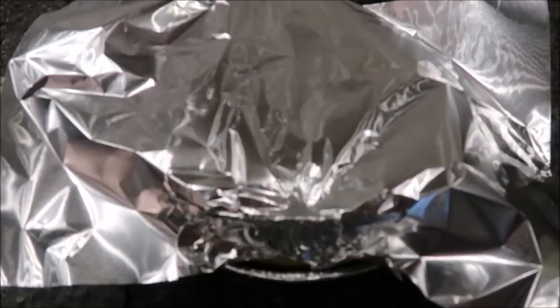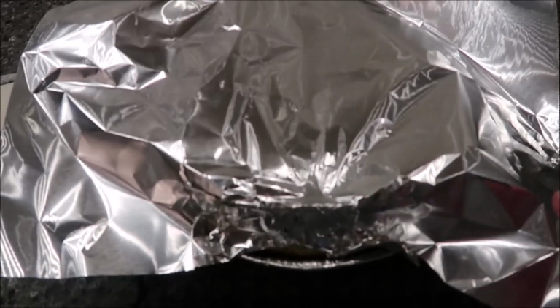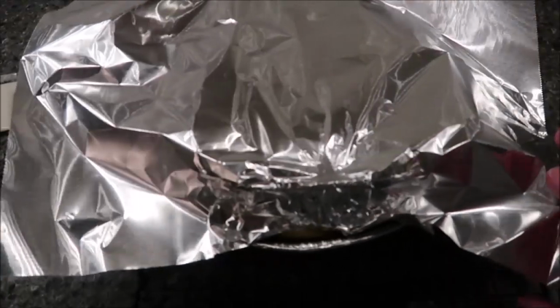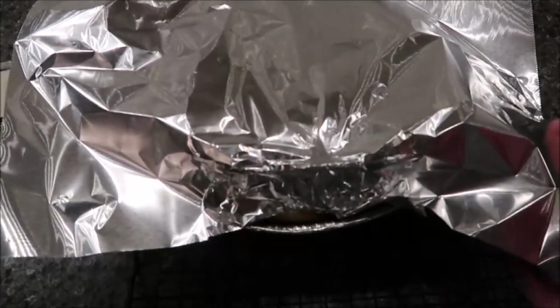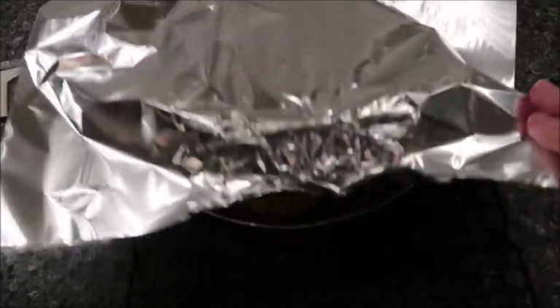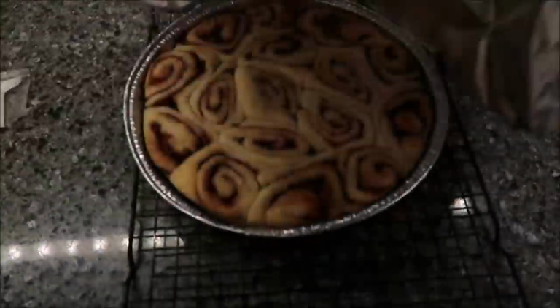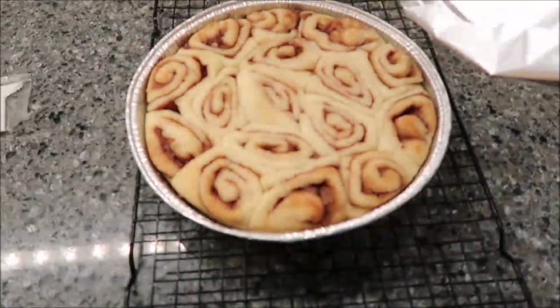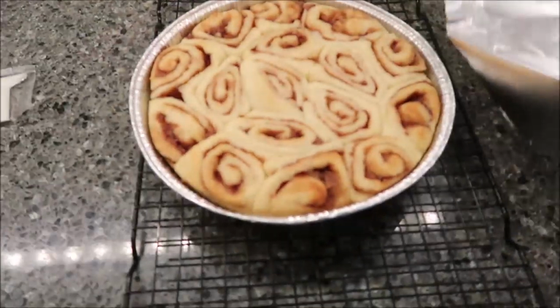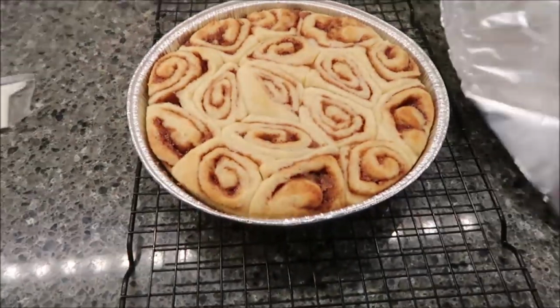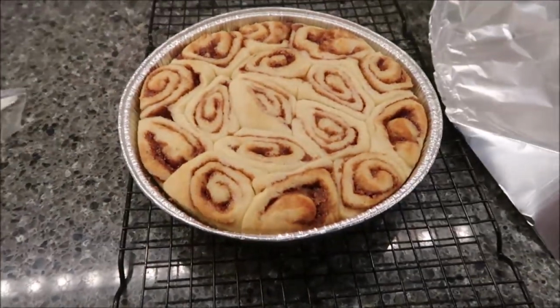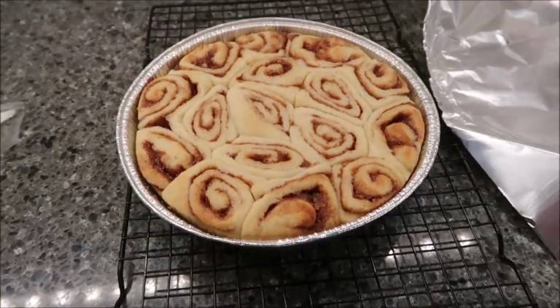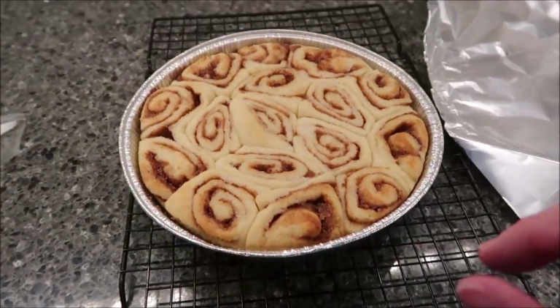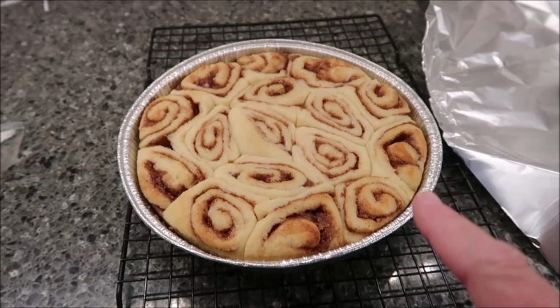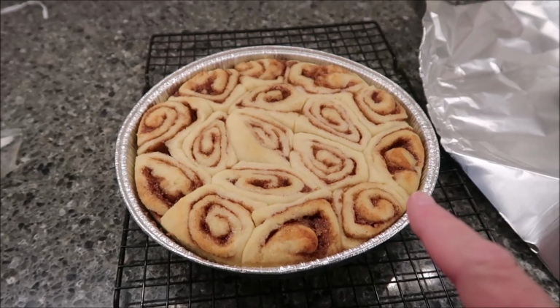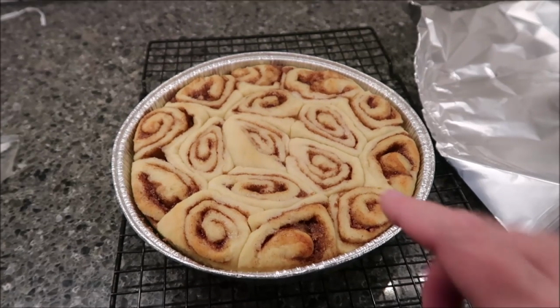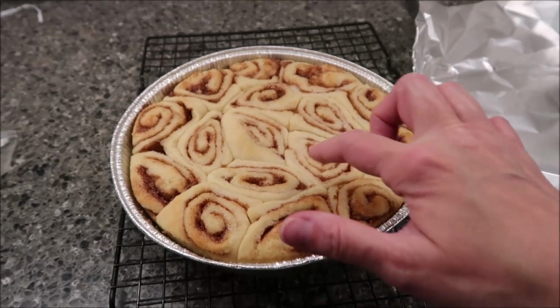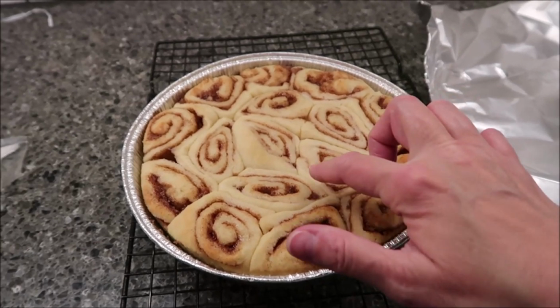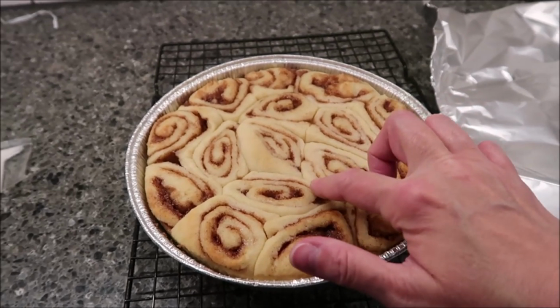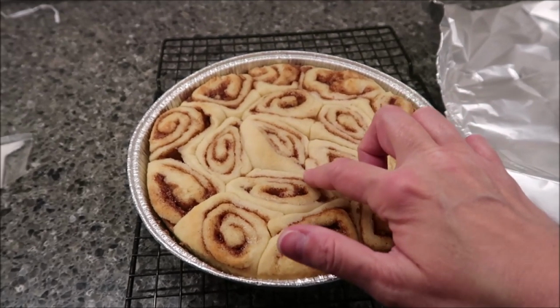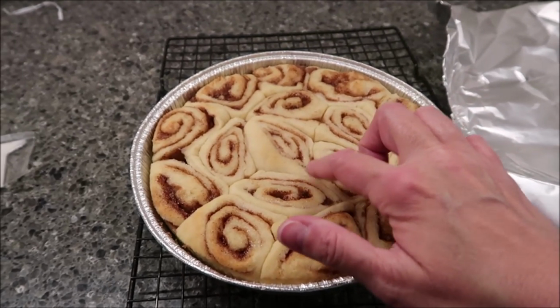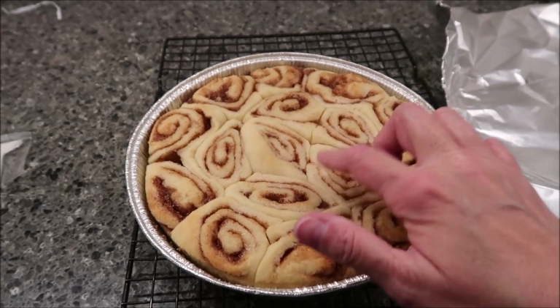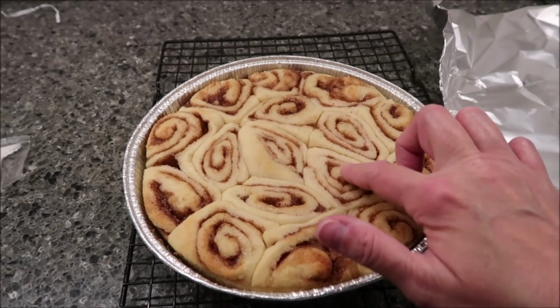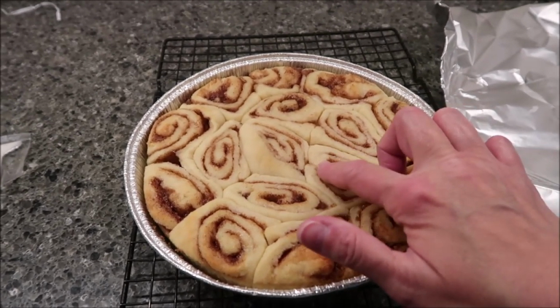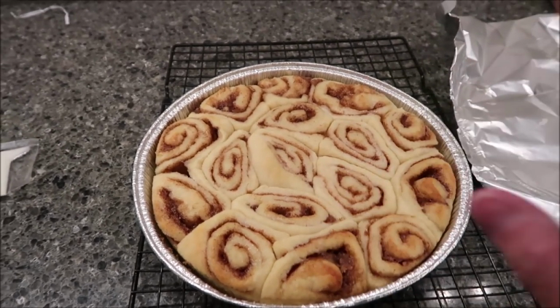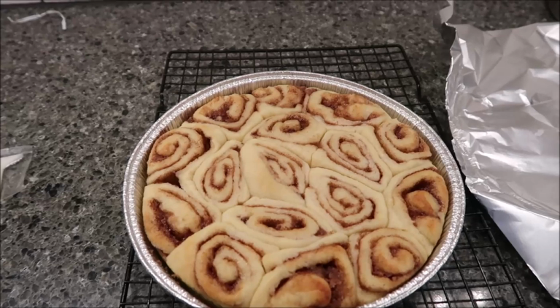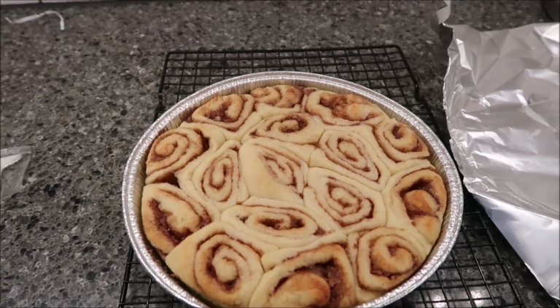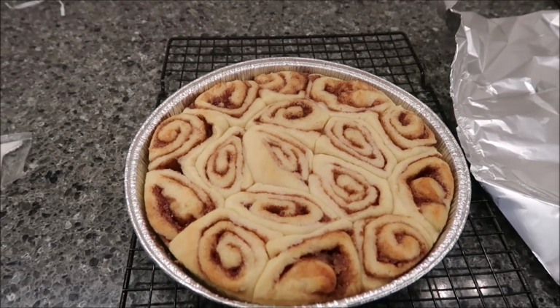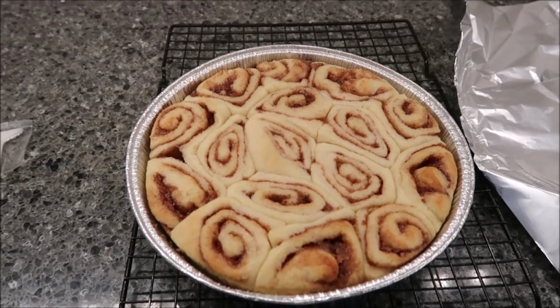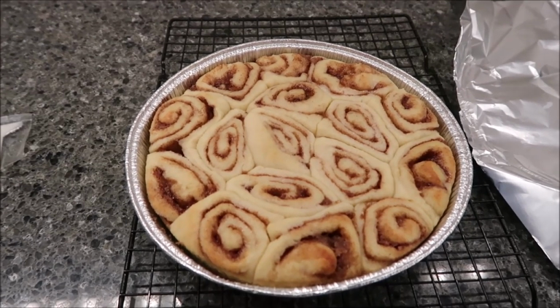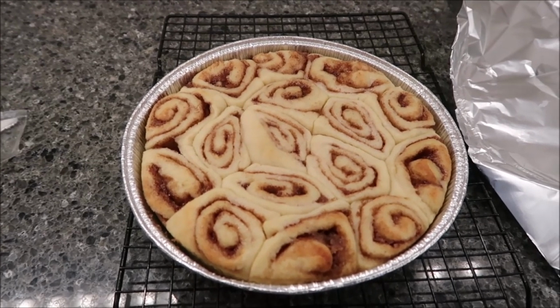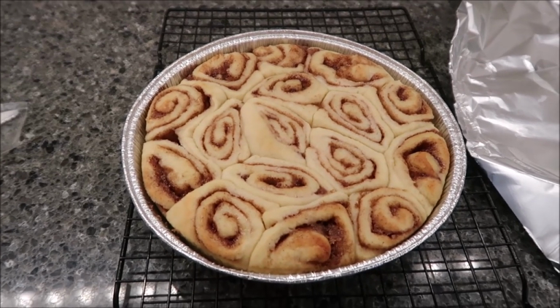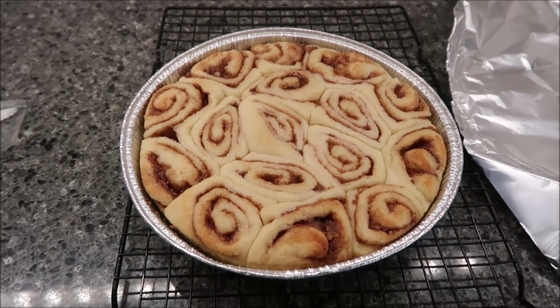So, these have been in for 20 minutes. I'm going to take the foil off and you can put them in for an additional 5 to 10 minutes. I think I'm going to put them in for 10 minutes and see how well they do, and we'll be back.